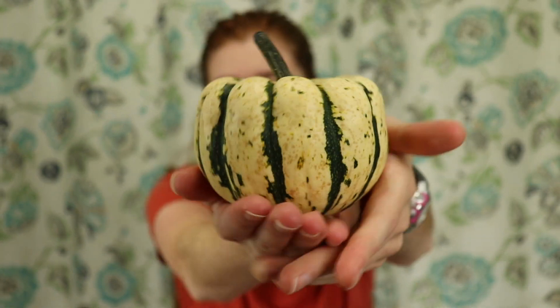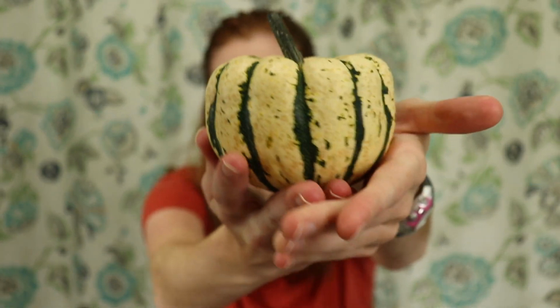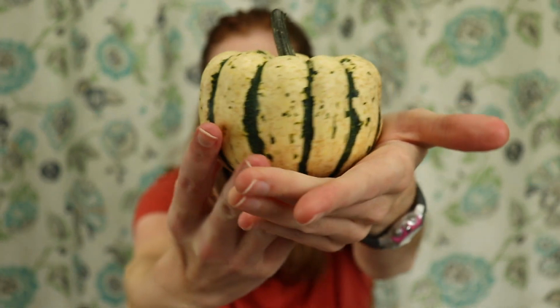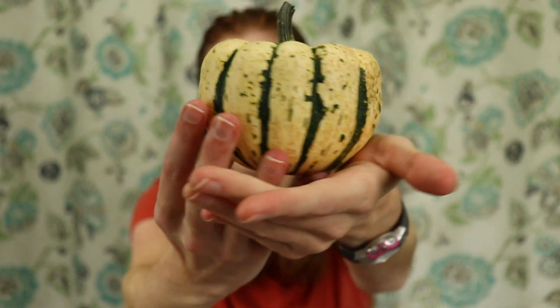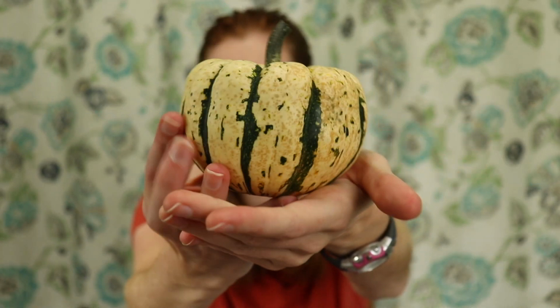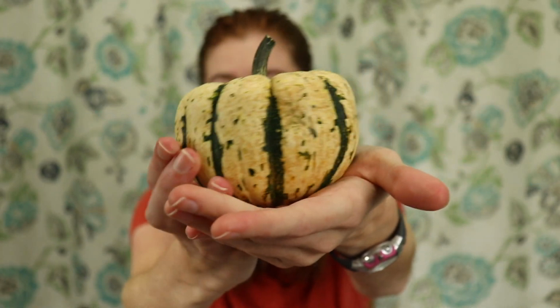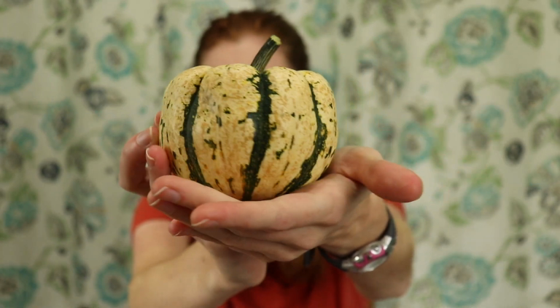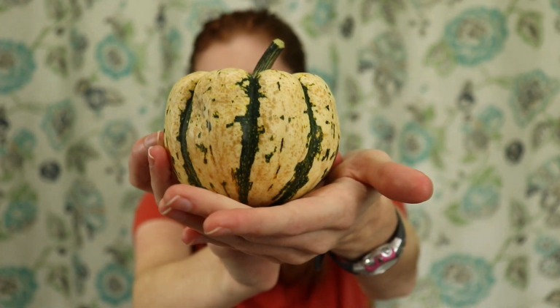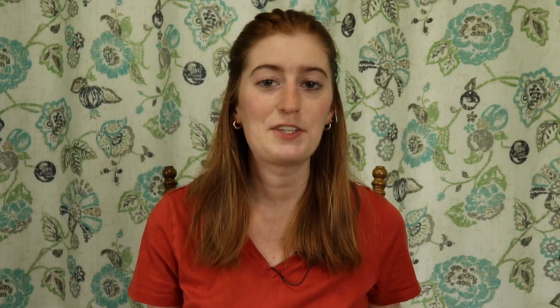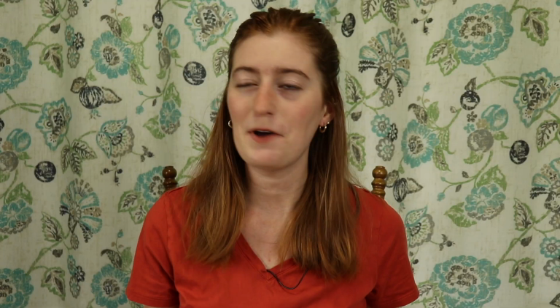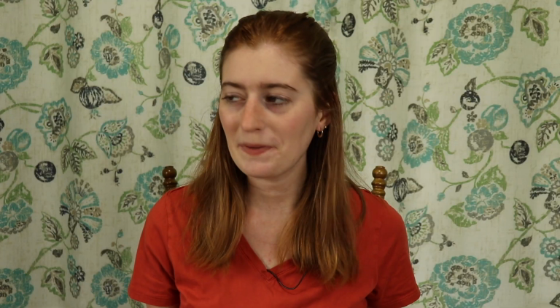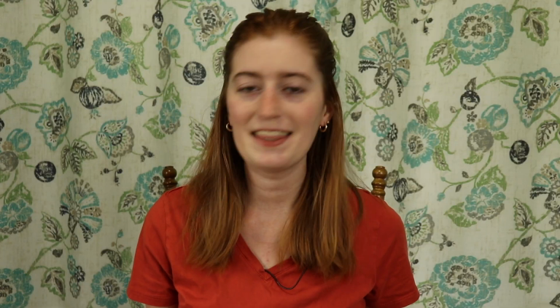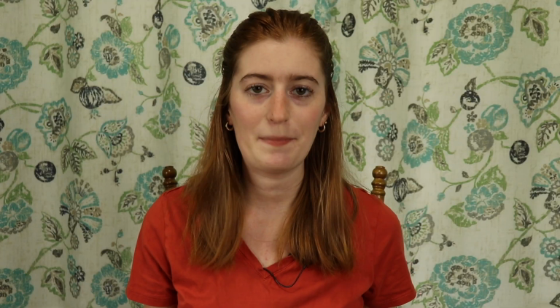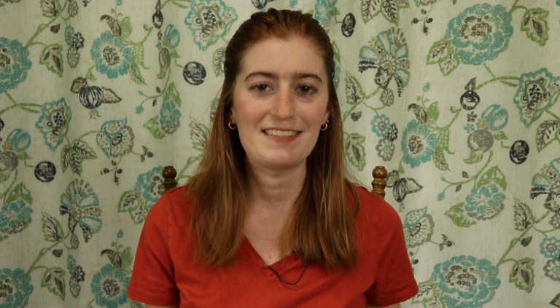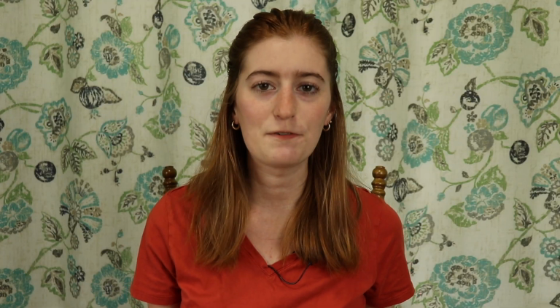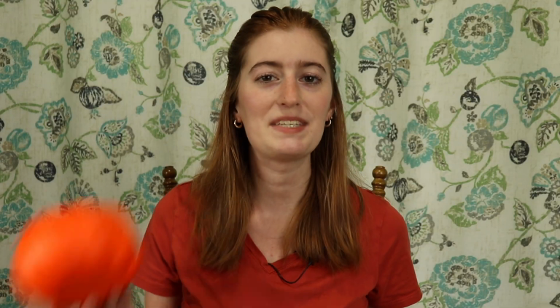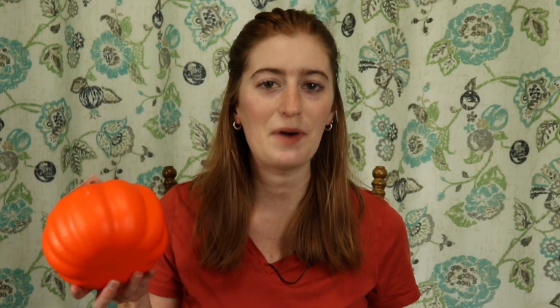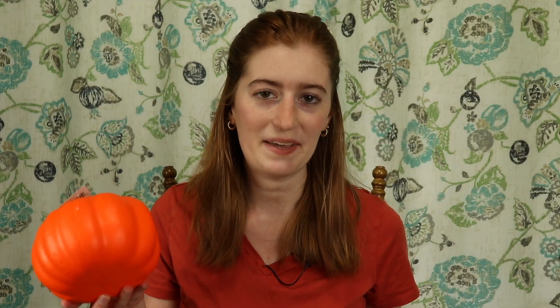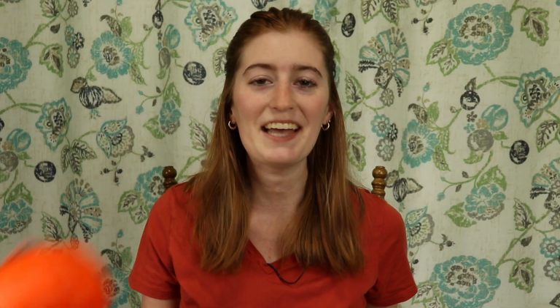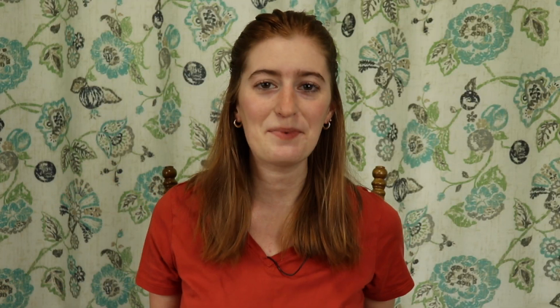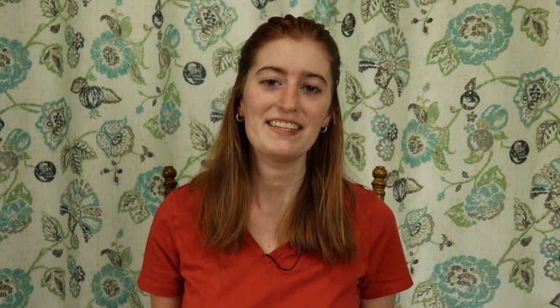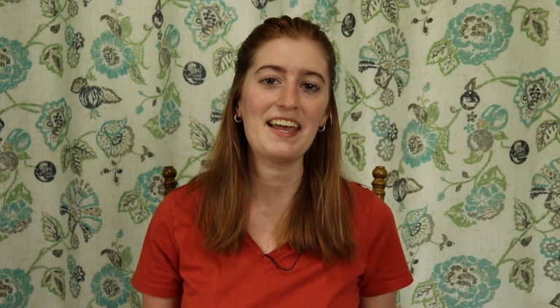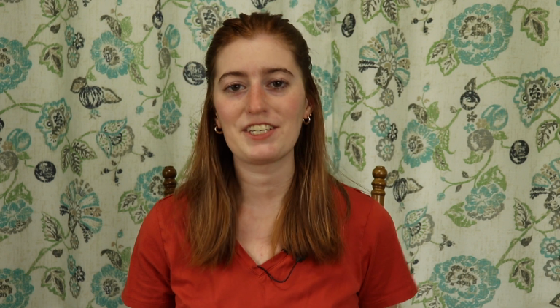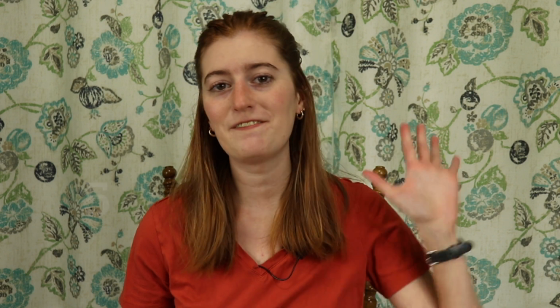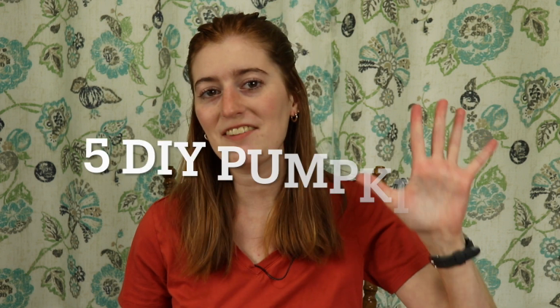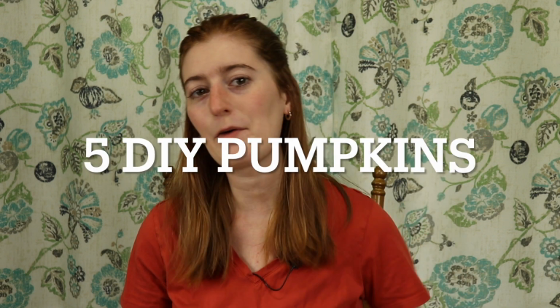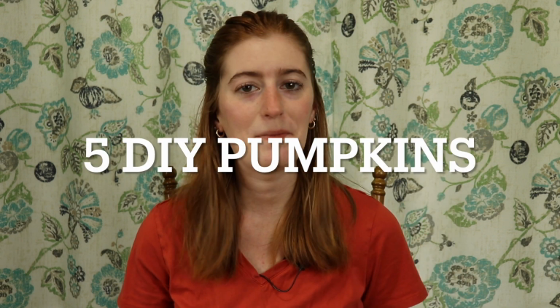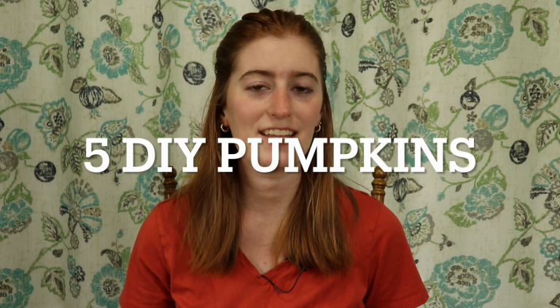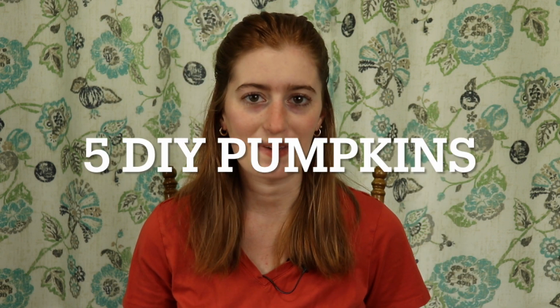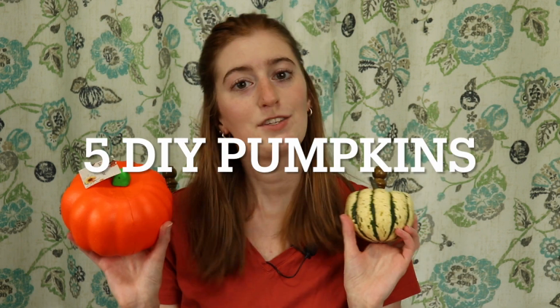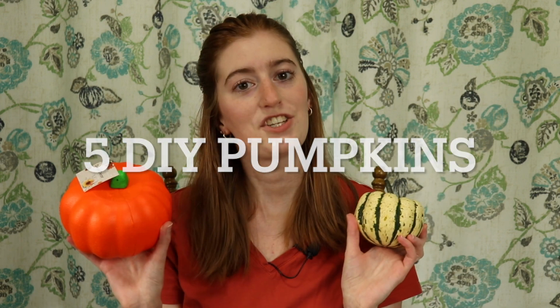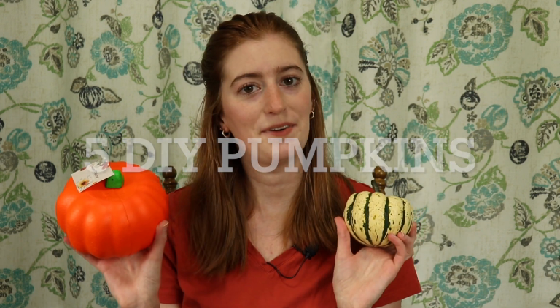It's a very beautiful pumpkin but I was hoping for a whole bunch. So if I want pumpkins at this point I'm going to have to settle for some DIY pumpkins and that's what I'm bringing you today. I'm going to share five DIY pumpkins that you can make. So let's jump into it.